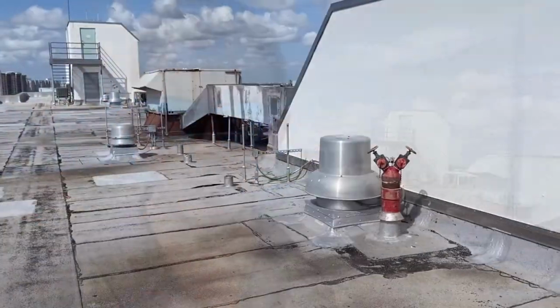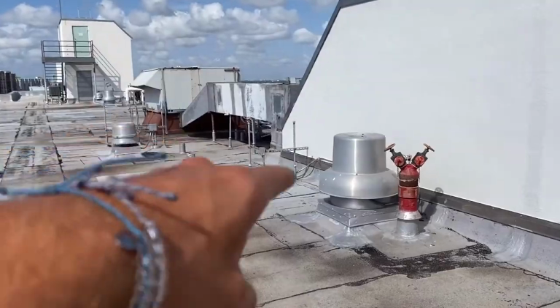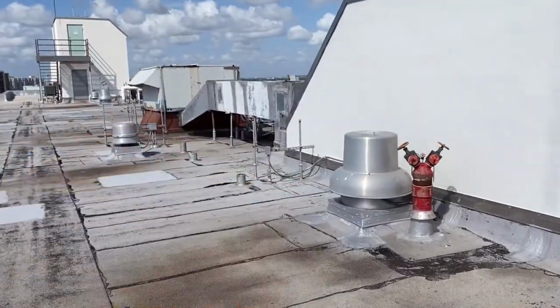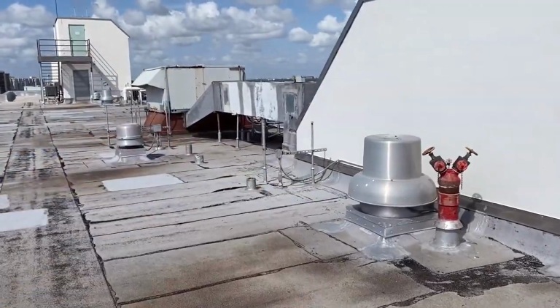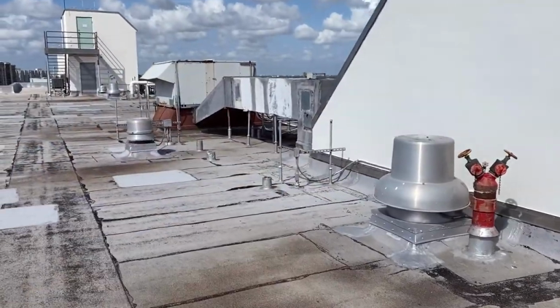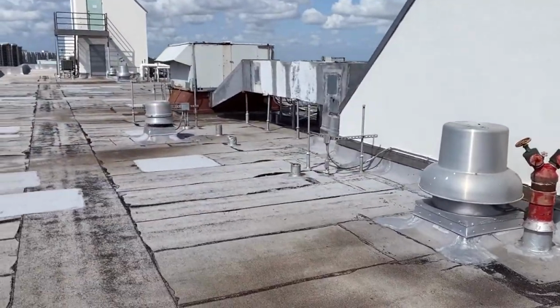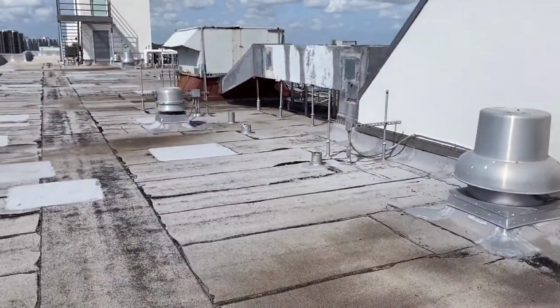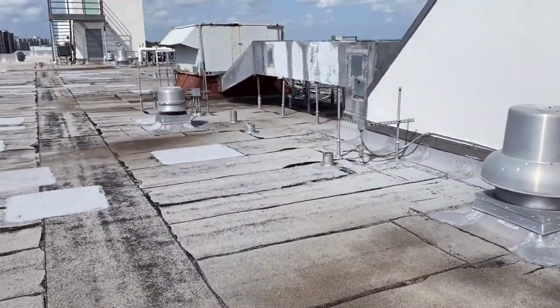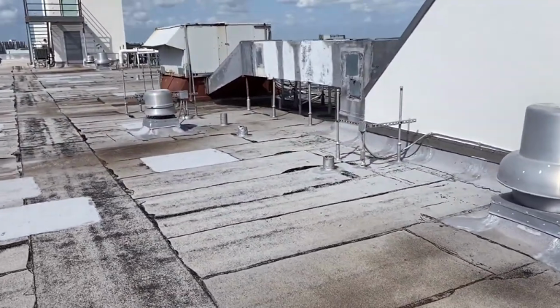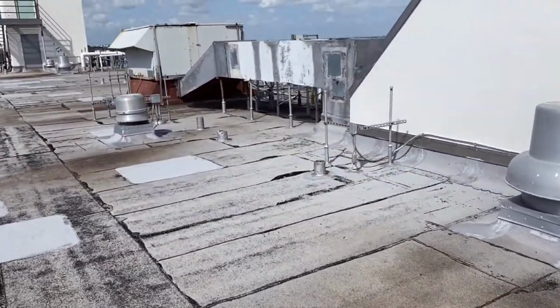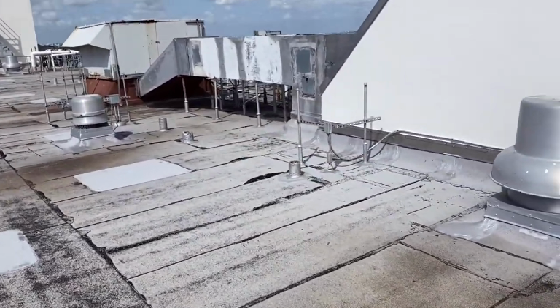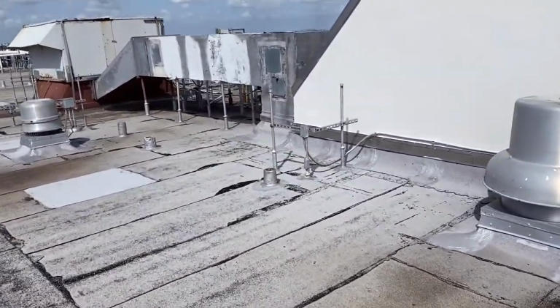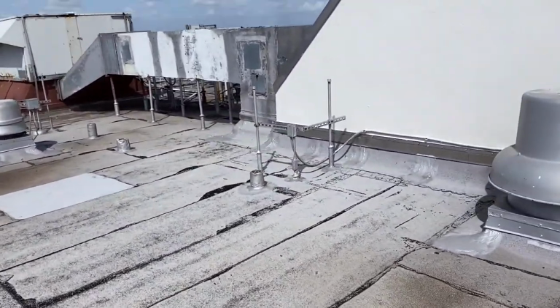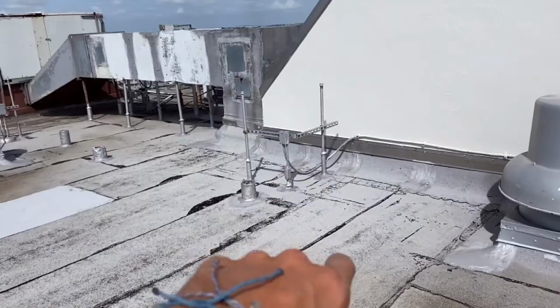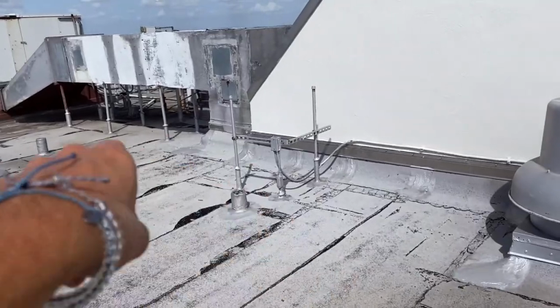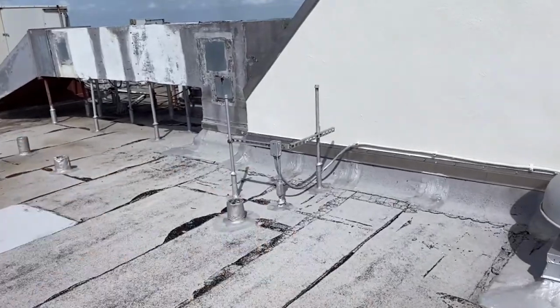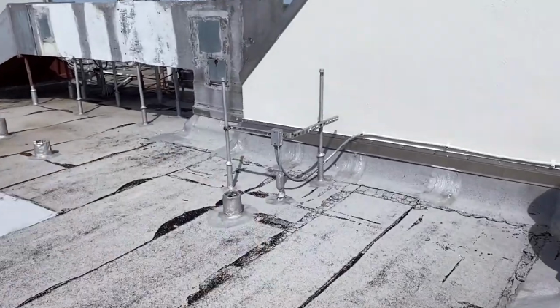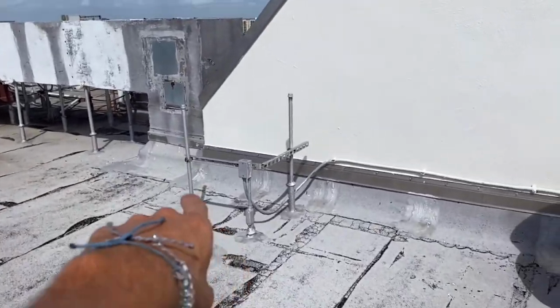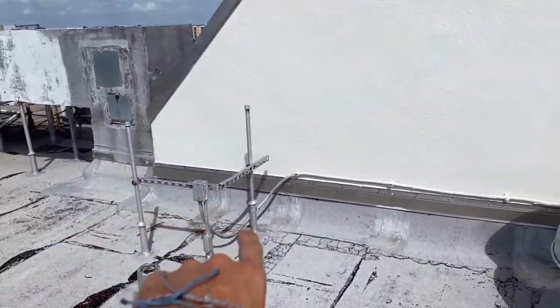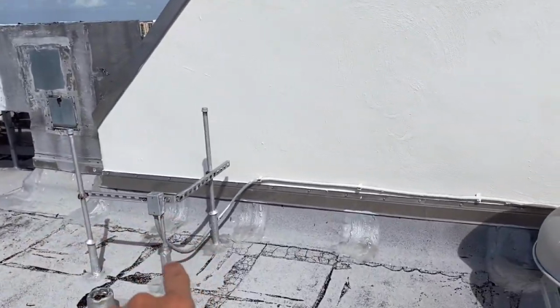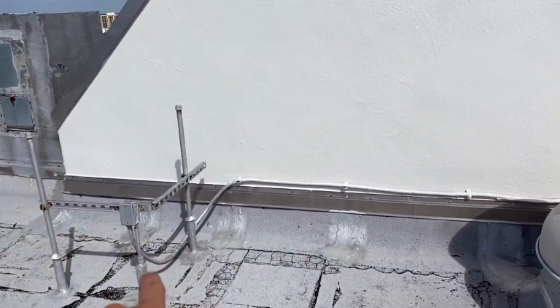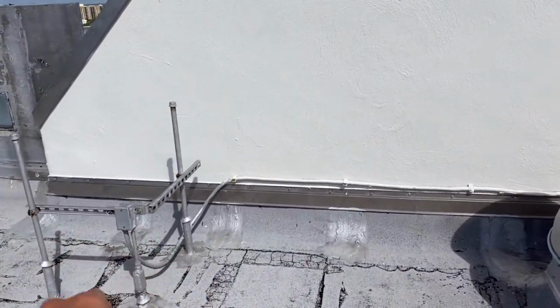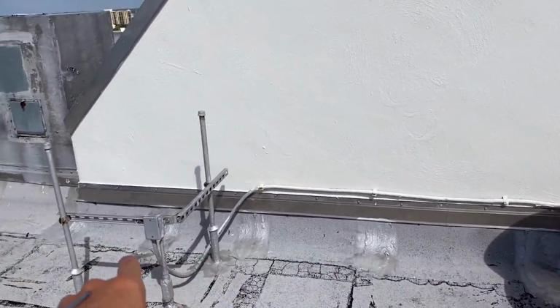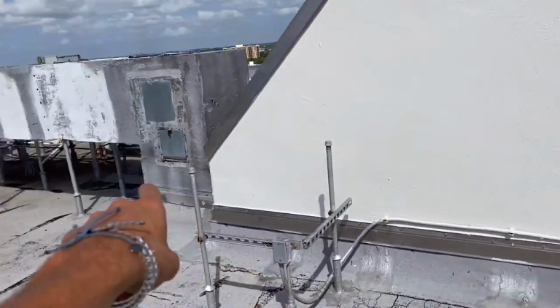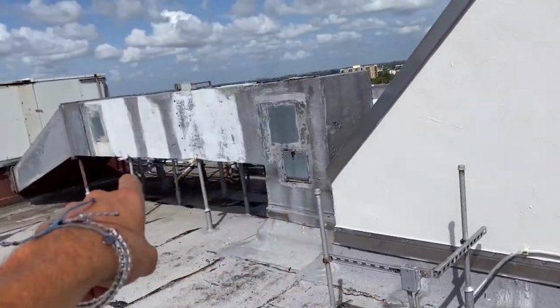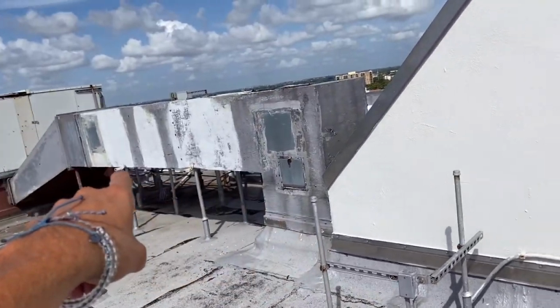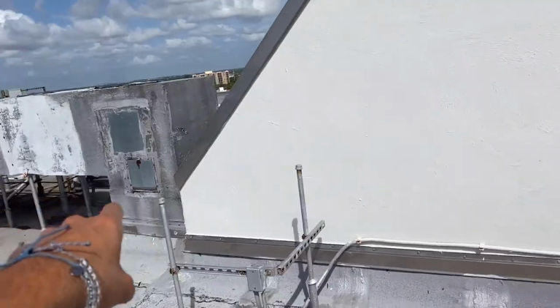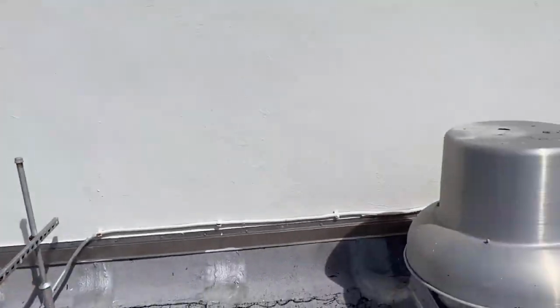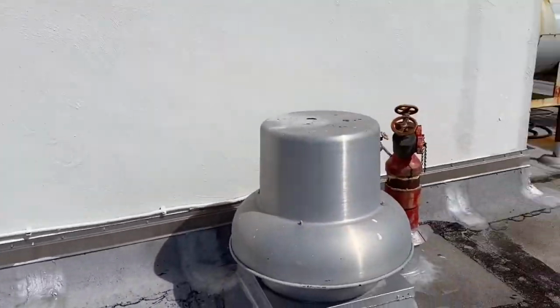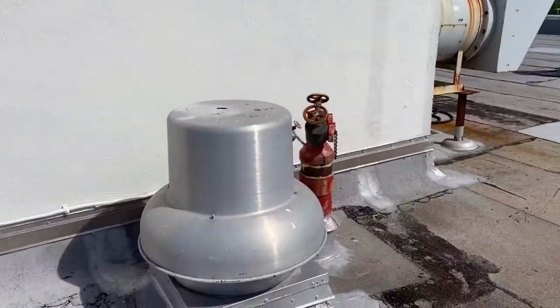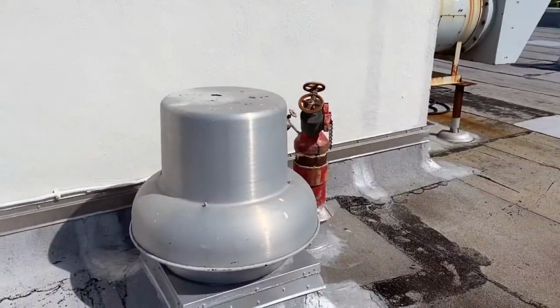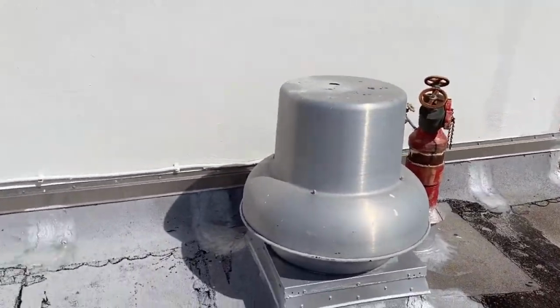All of these penetrations in the roof — a penetration is anything that sticks out of the roof — are going to be included in the main roof price. We have vents, racks for mechanical AC and HVAC, big vents, little fire mains, scuppers, and copings. All of these penetrations are included.